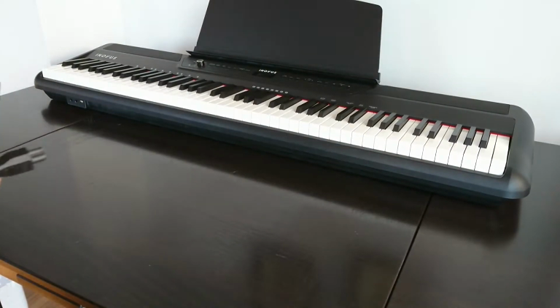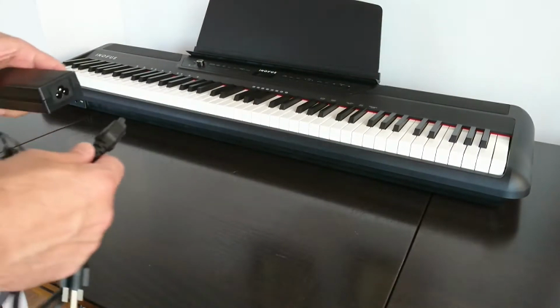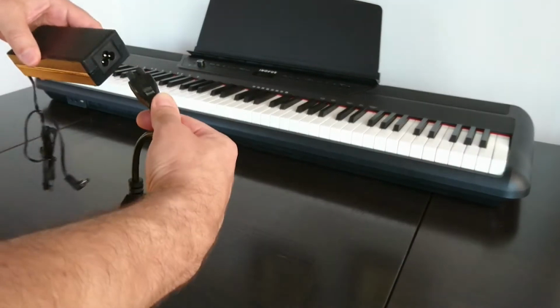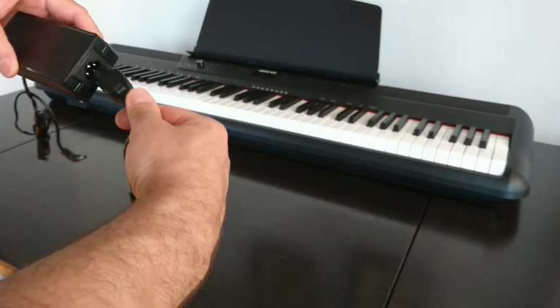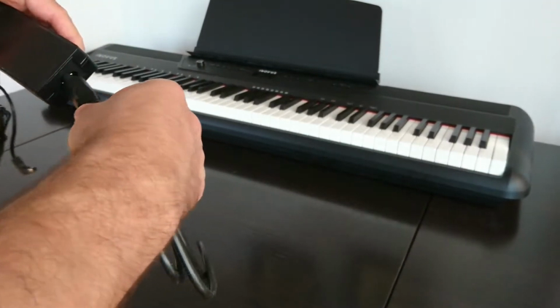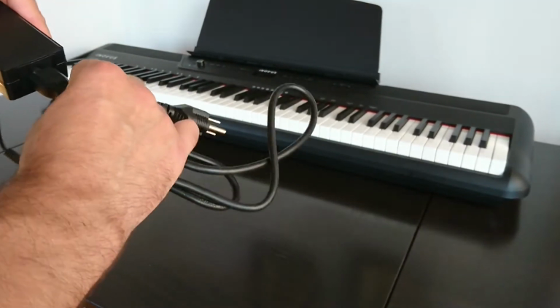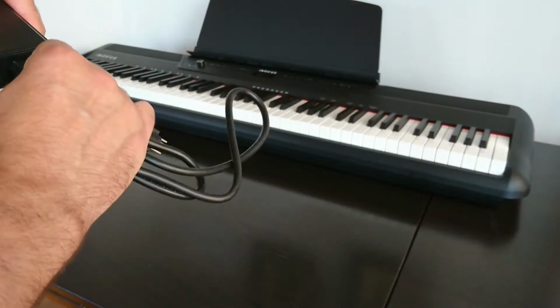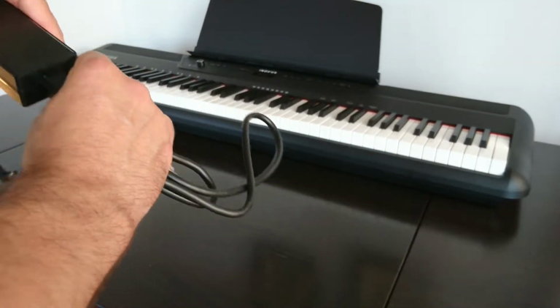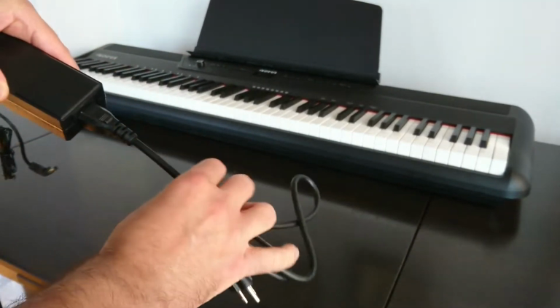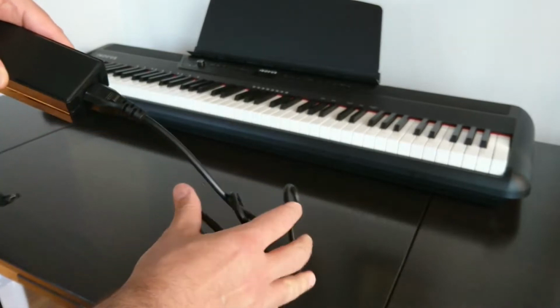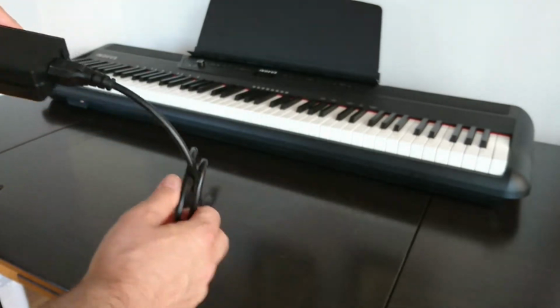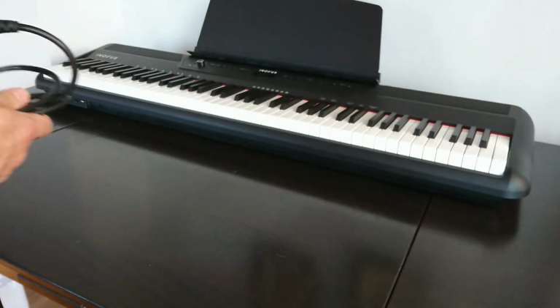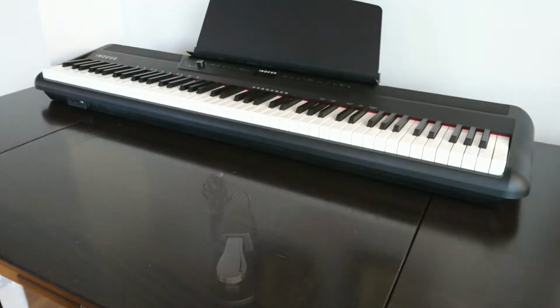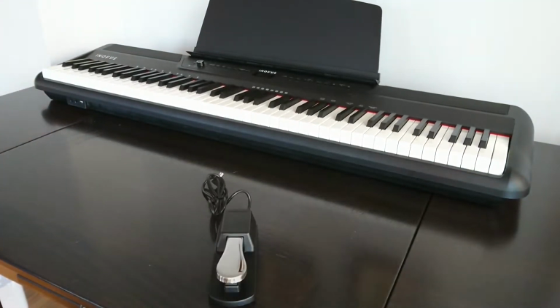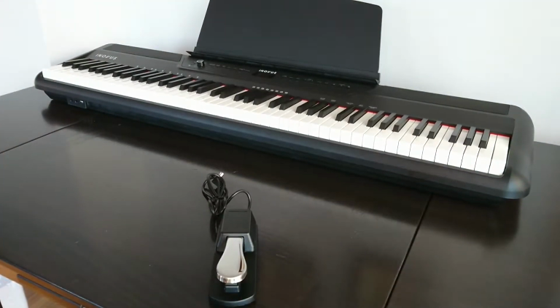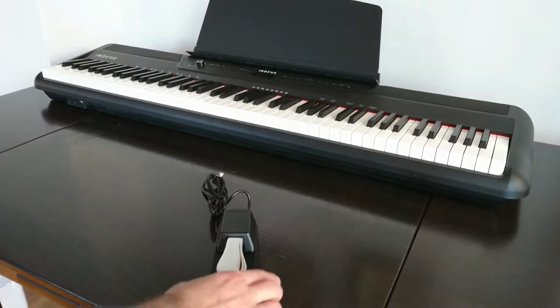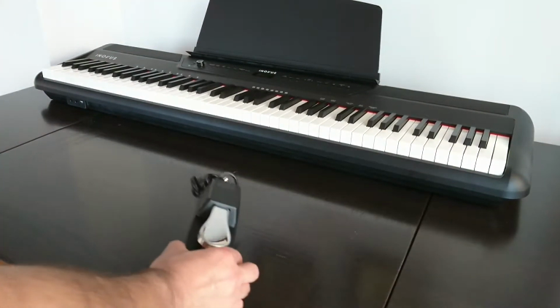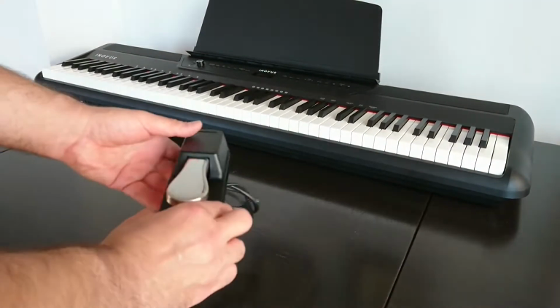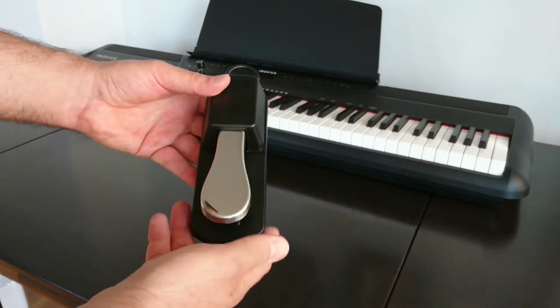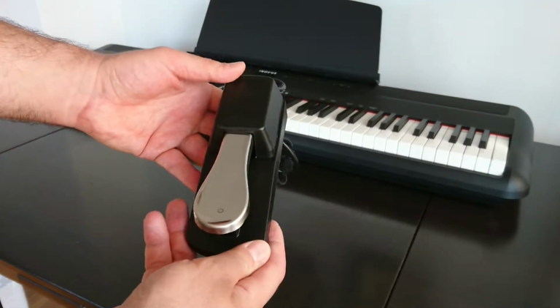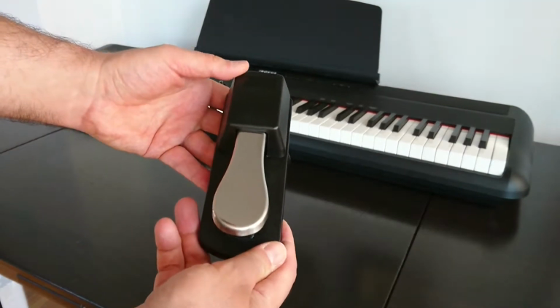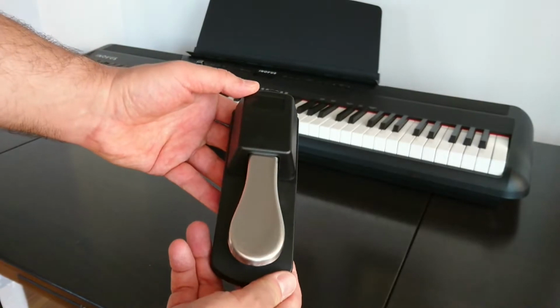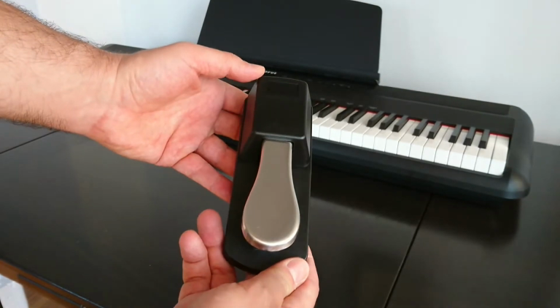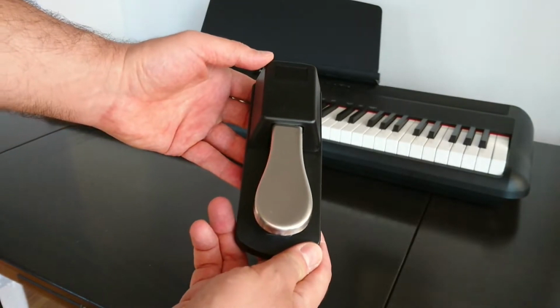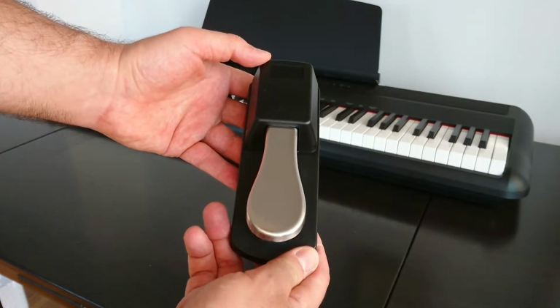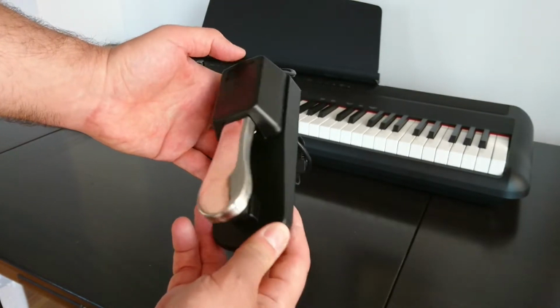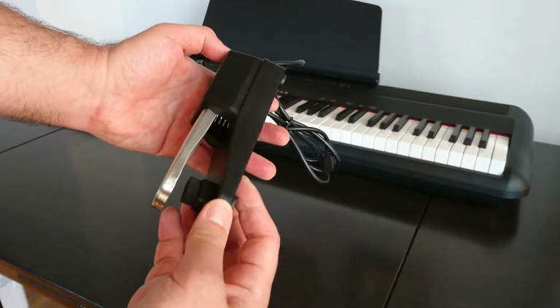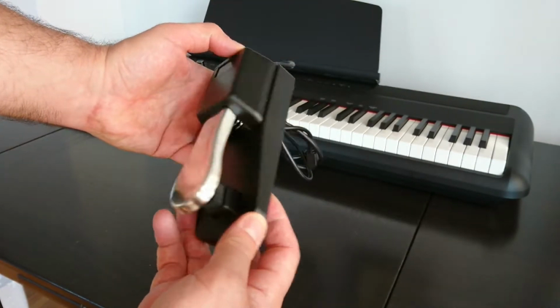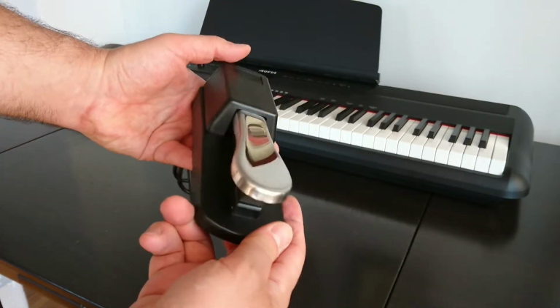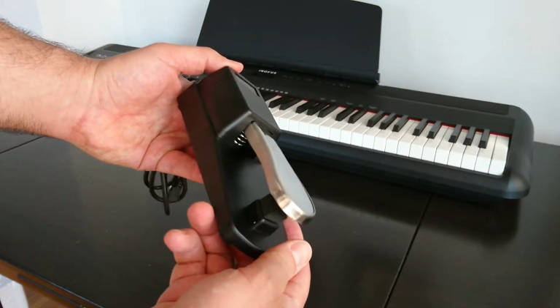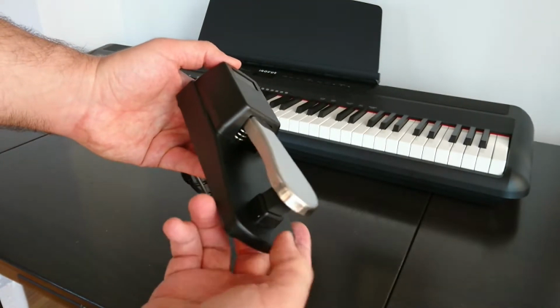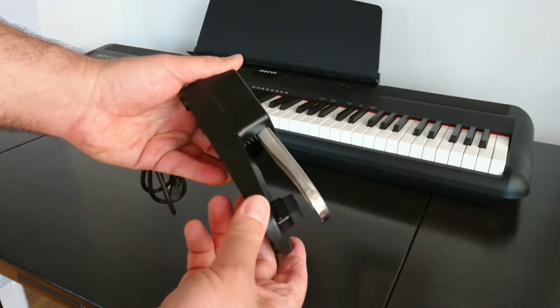It has the power adapter, of course — pretty standard. And one thing it has that surprisingly is included, unlike others like the Alesis, is a sustain pedal. It's a good quality one in the classic style like a real piano.